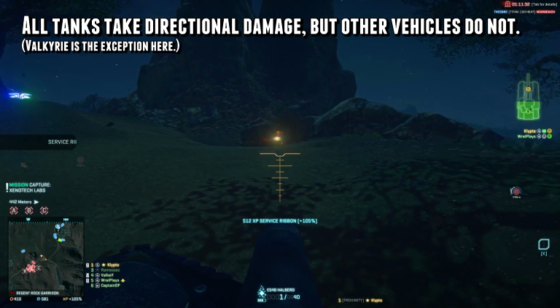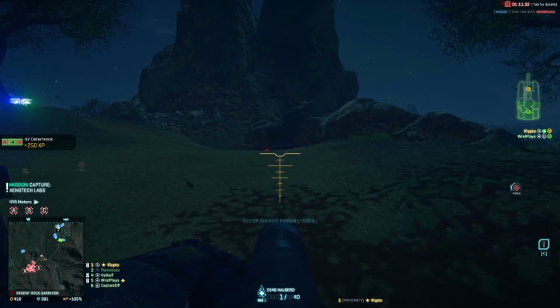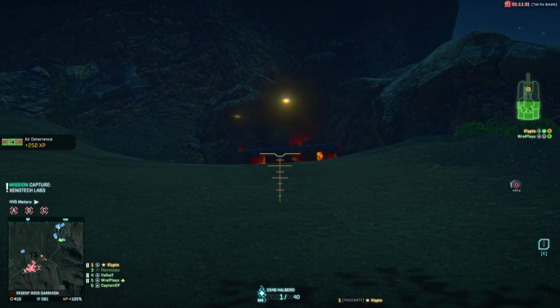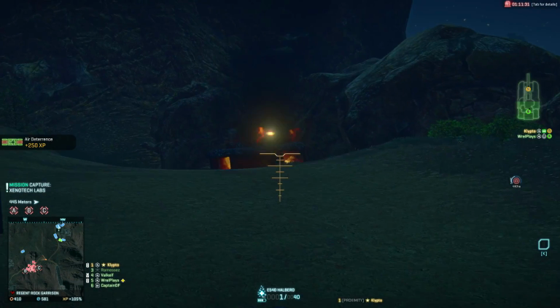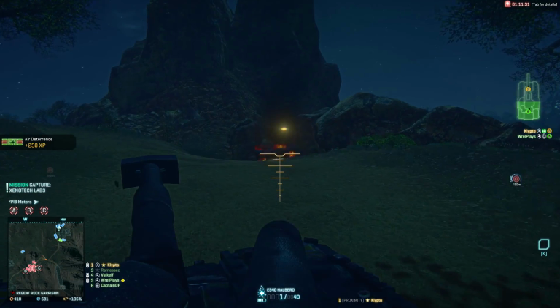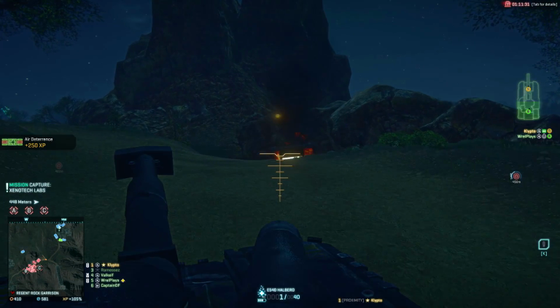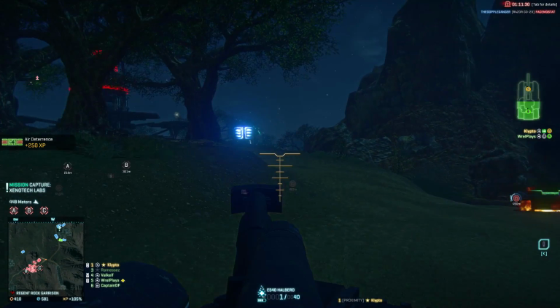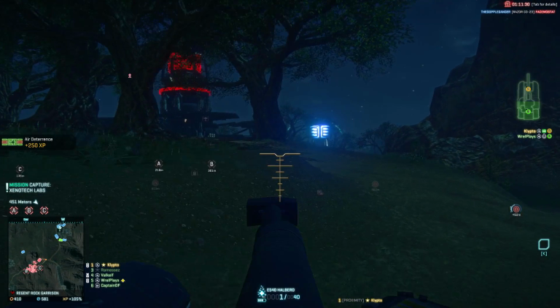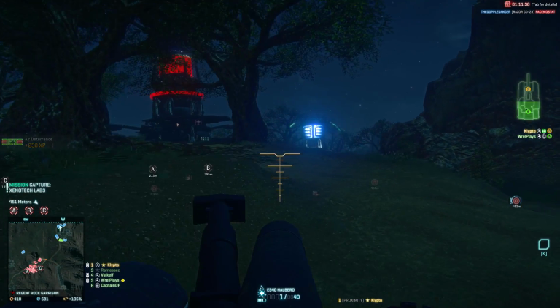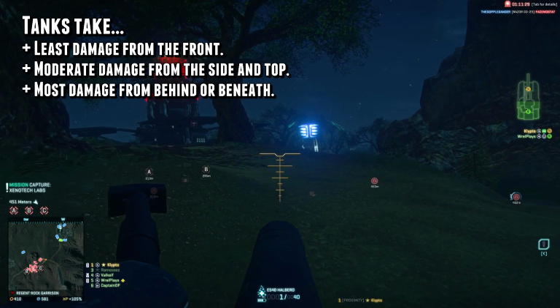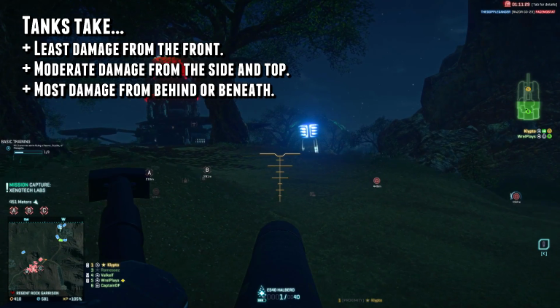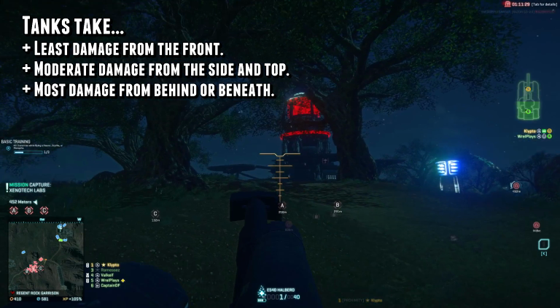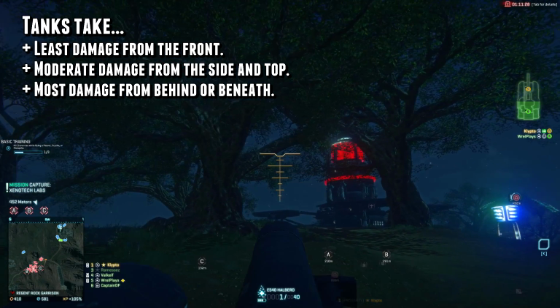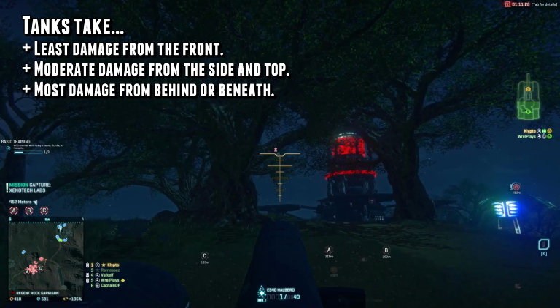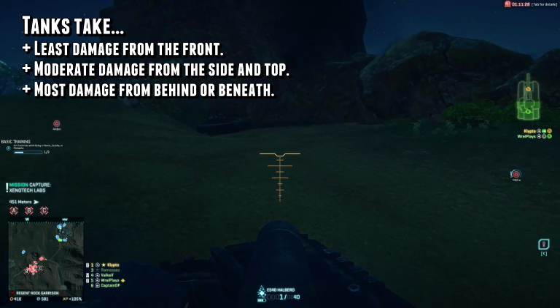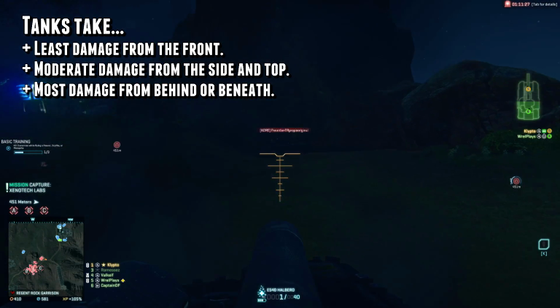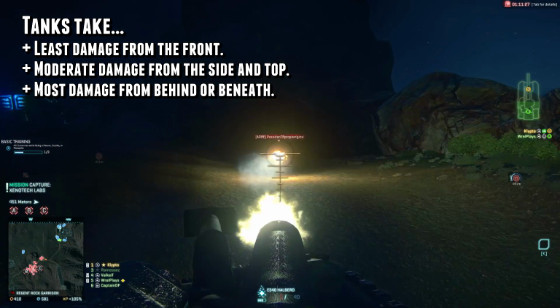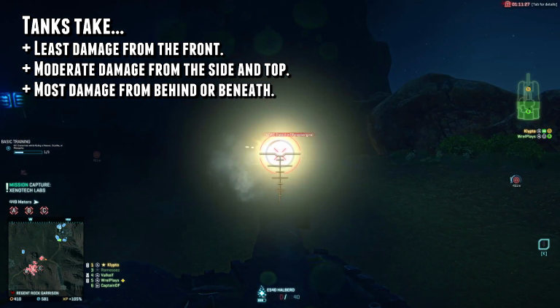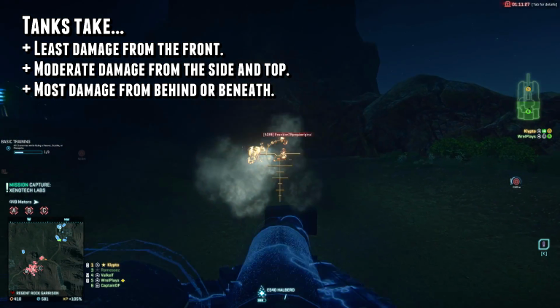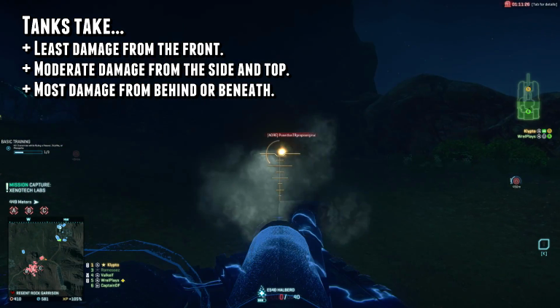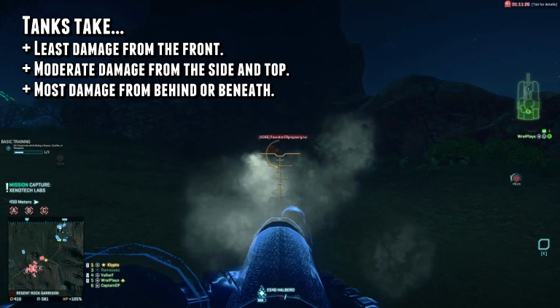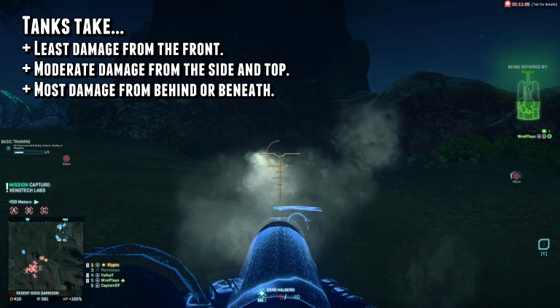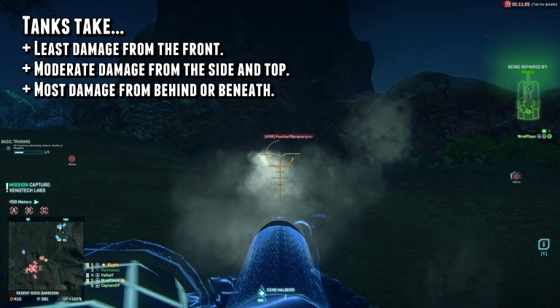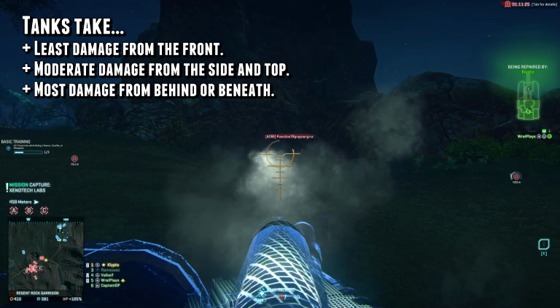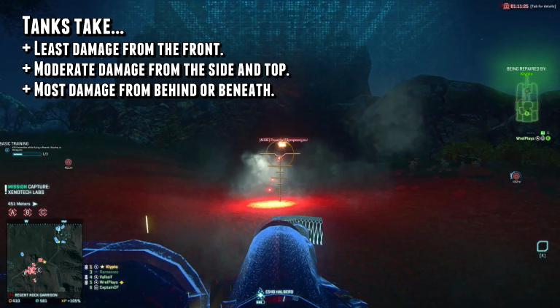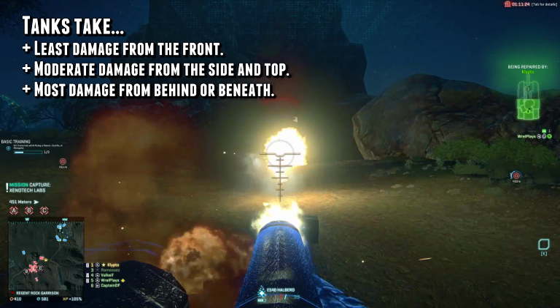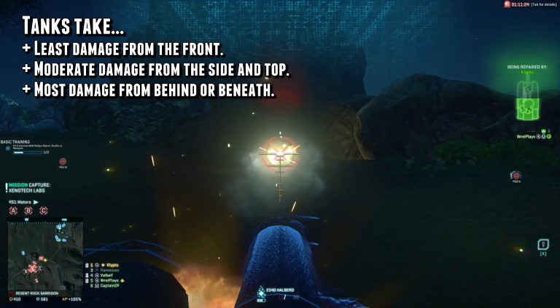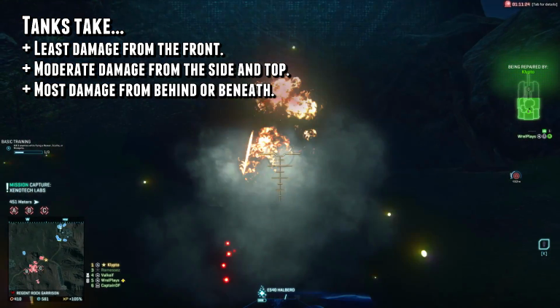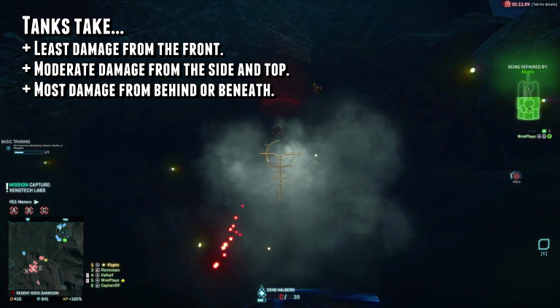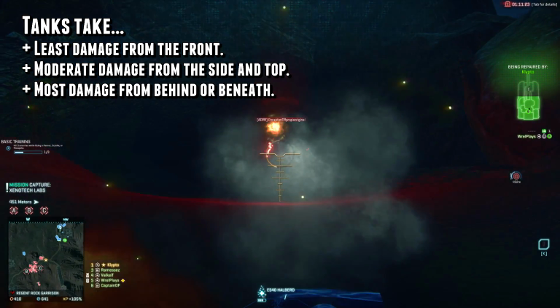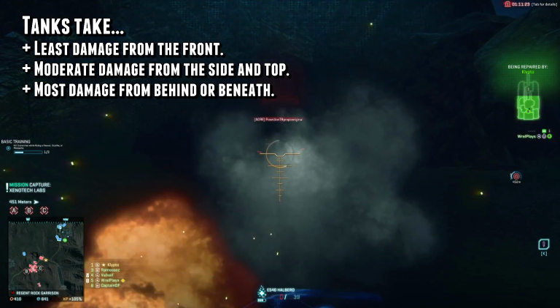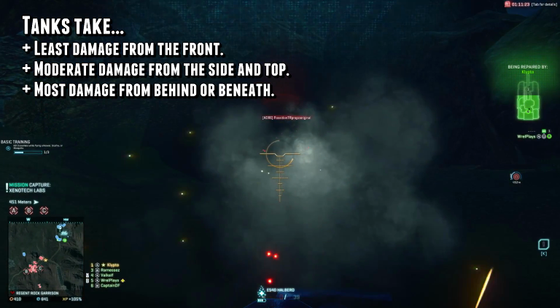When it comes to tanks, they all take less damage from the front, average damage from the top and sides, and bonus damage from behind or underneath.